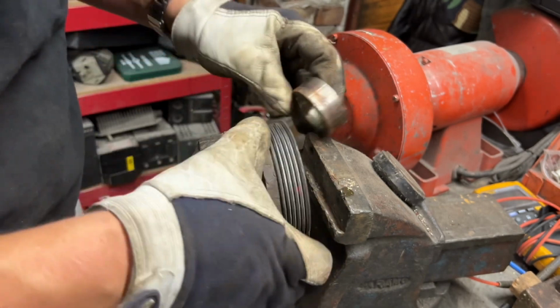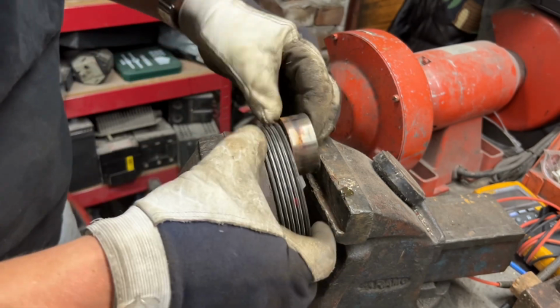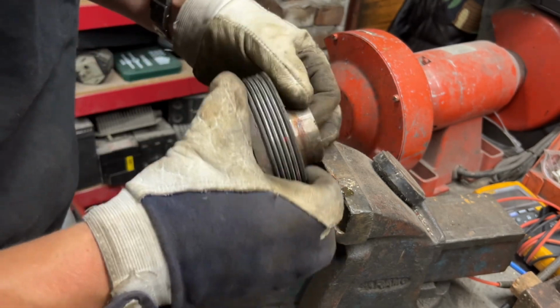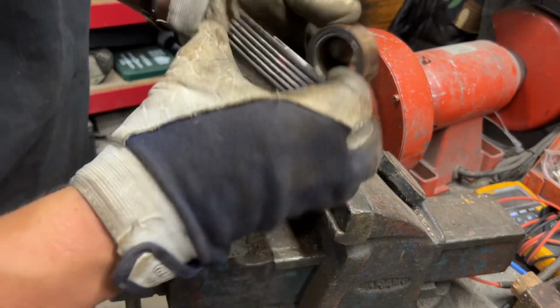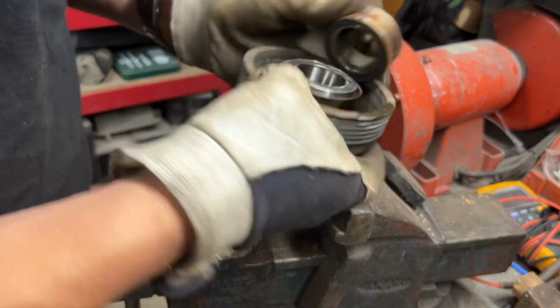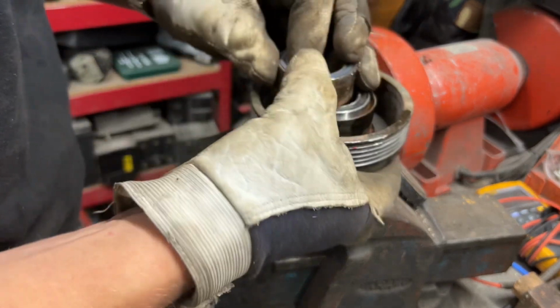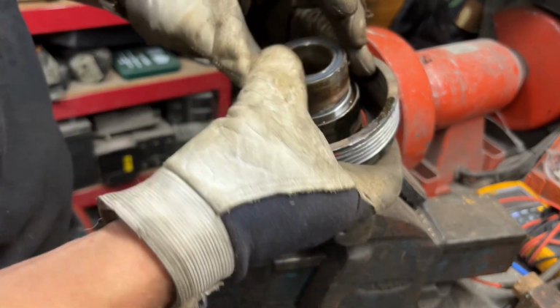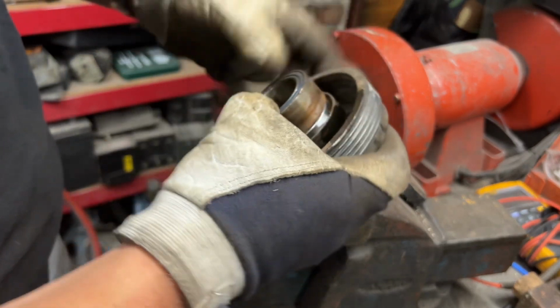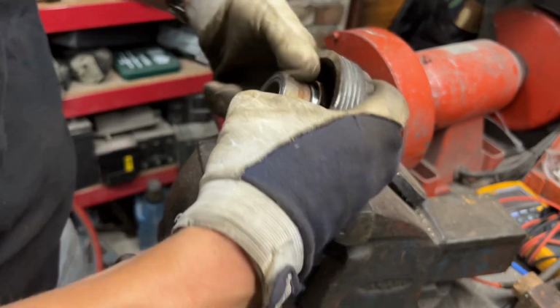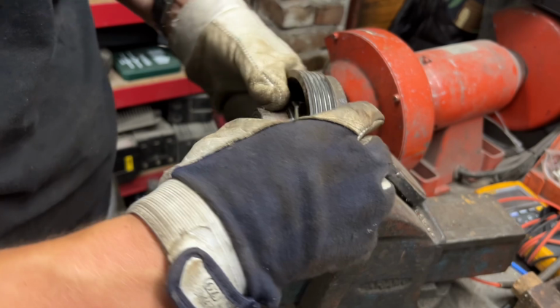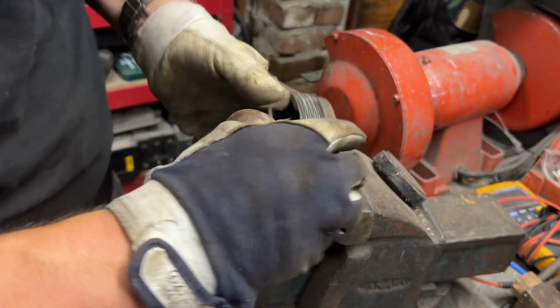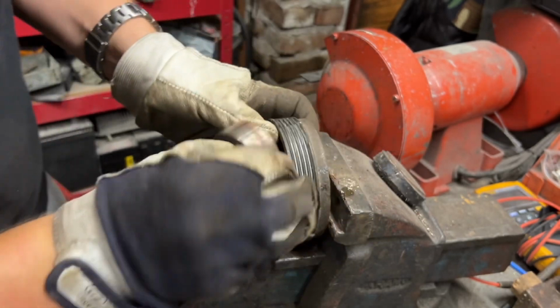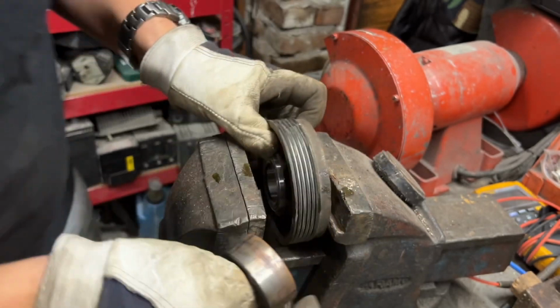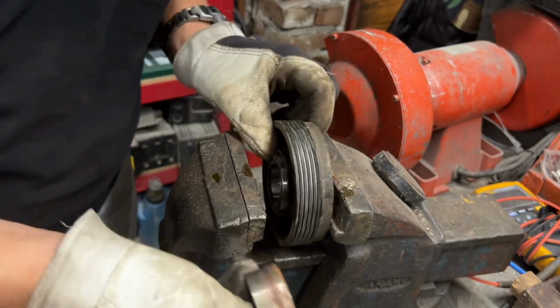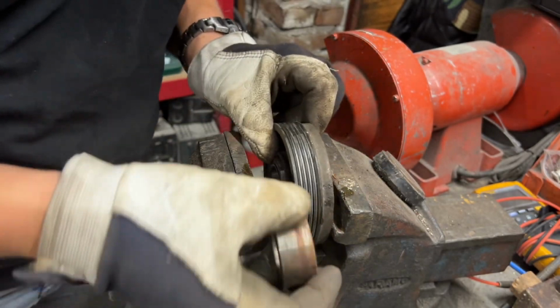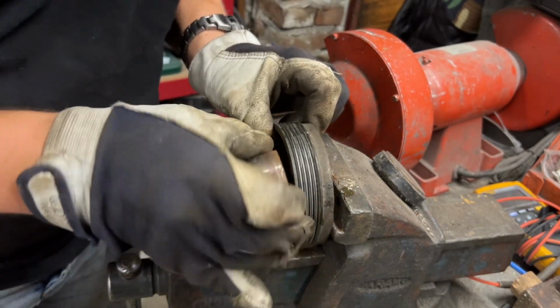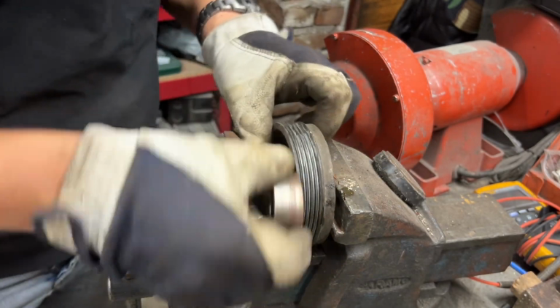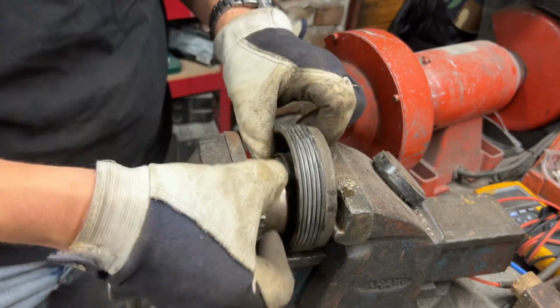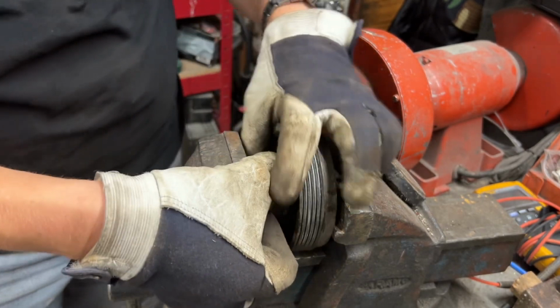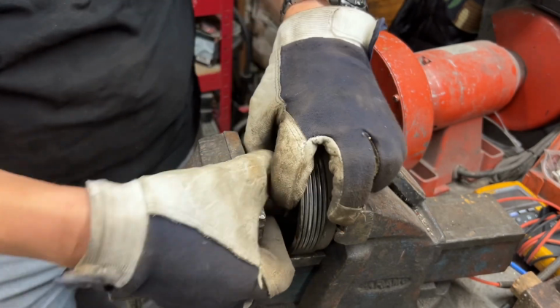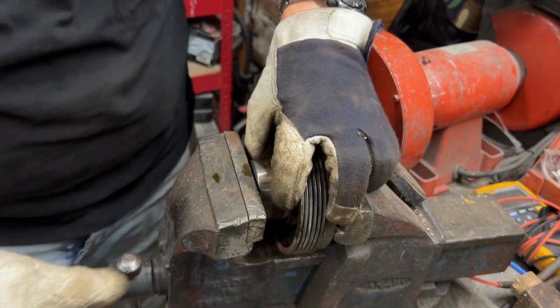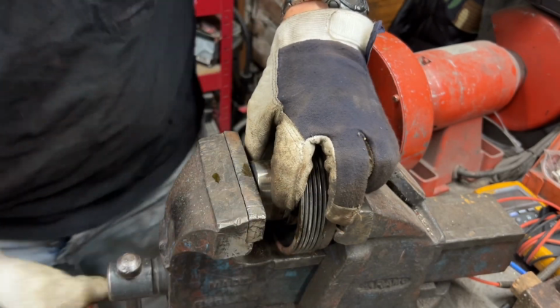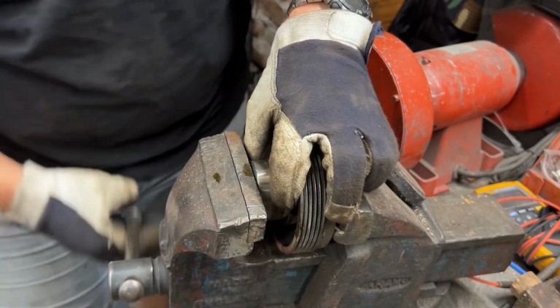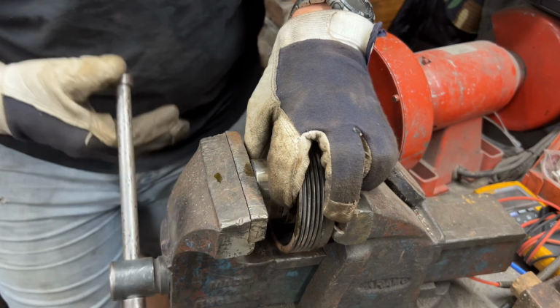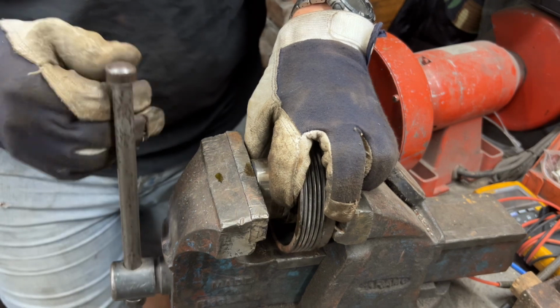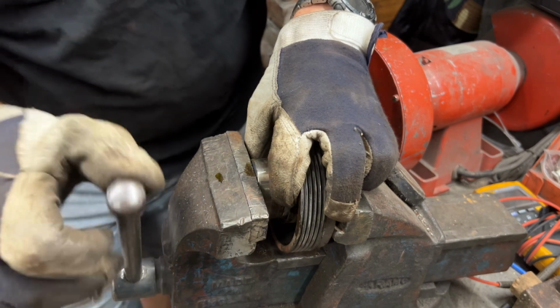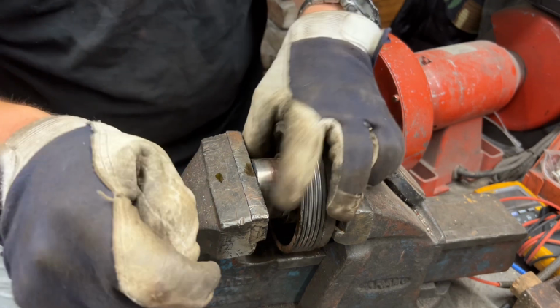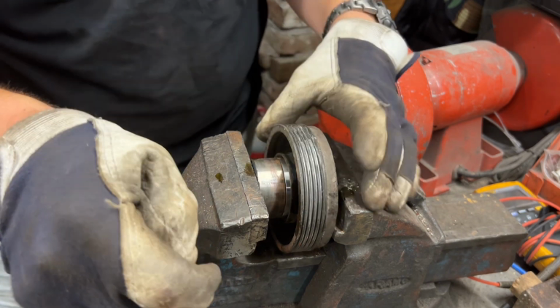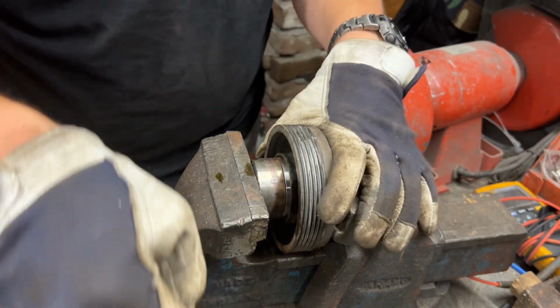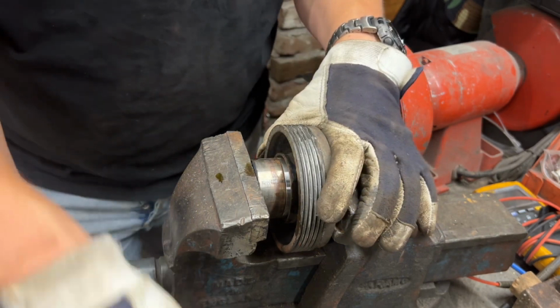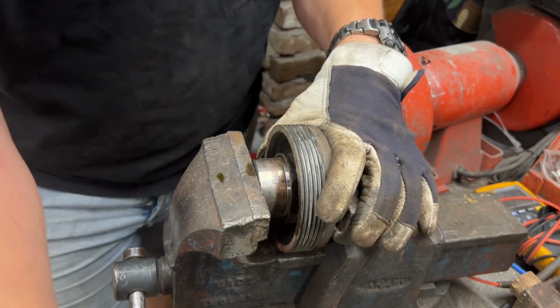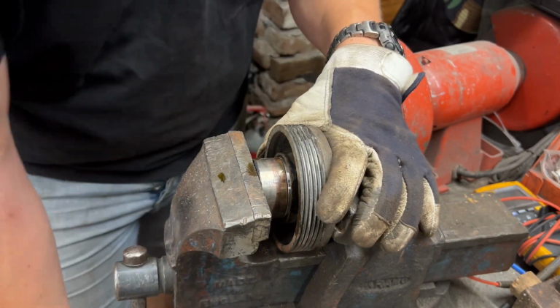We're going to use the old bearing — put it in like this, put this one here, and just drive it in.